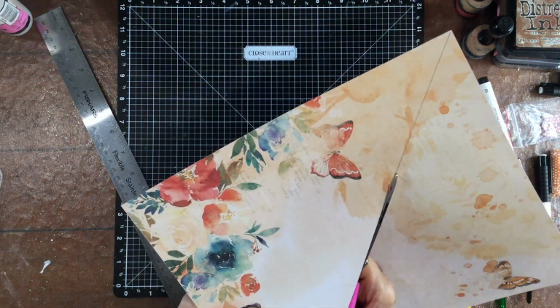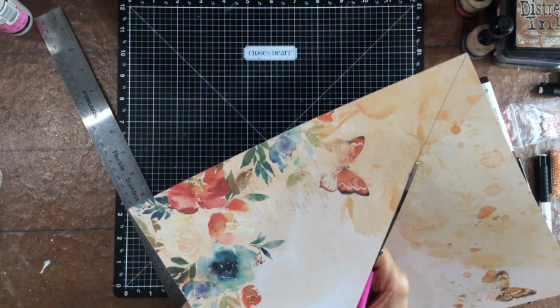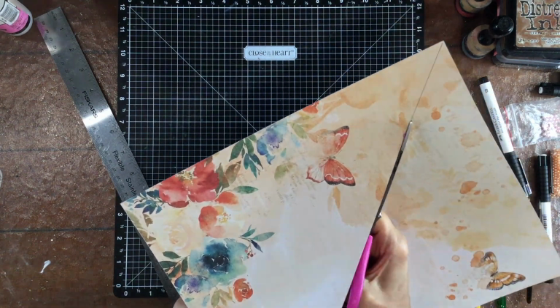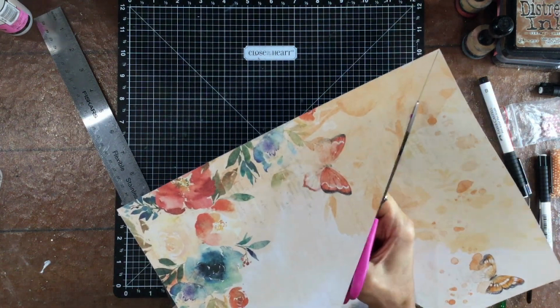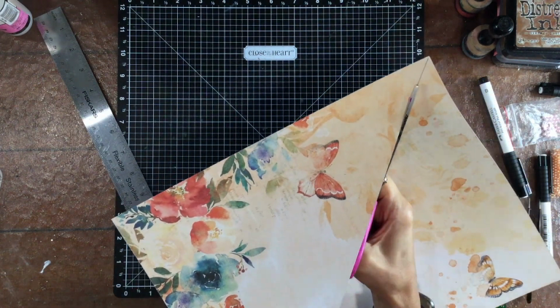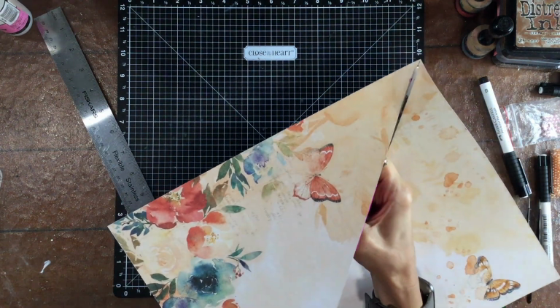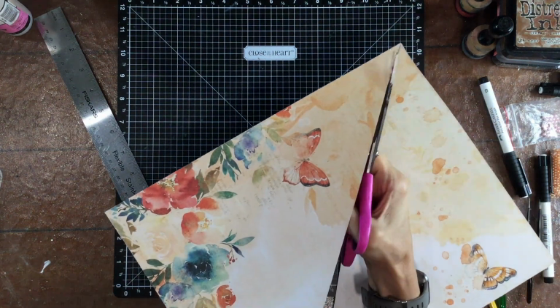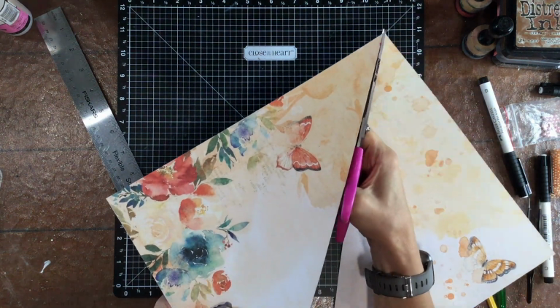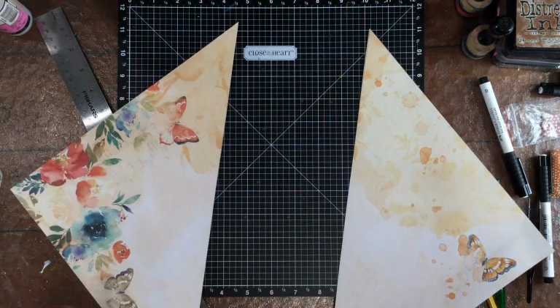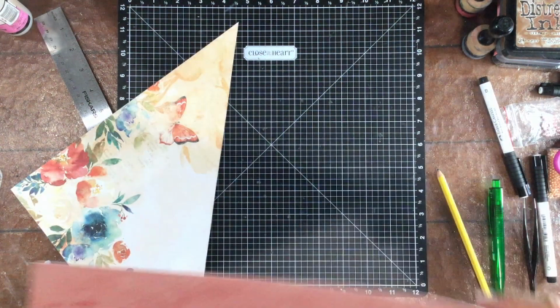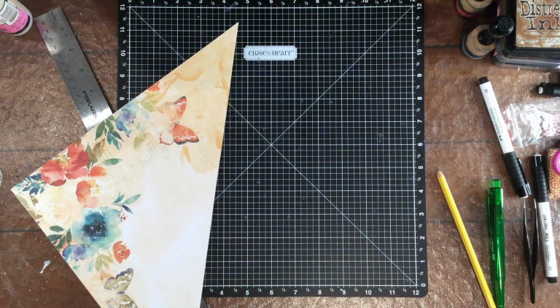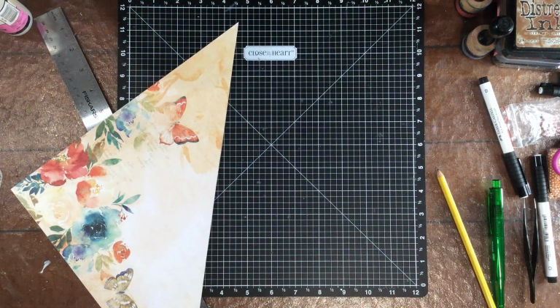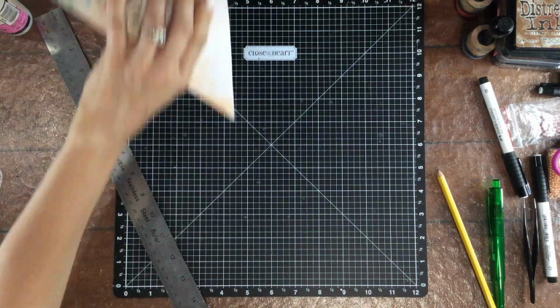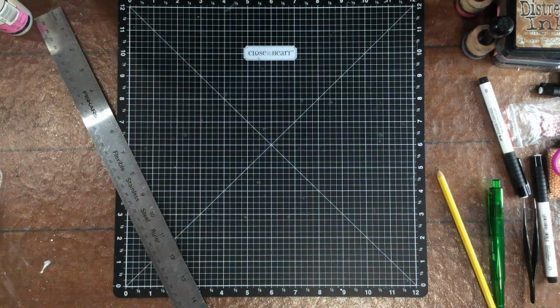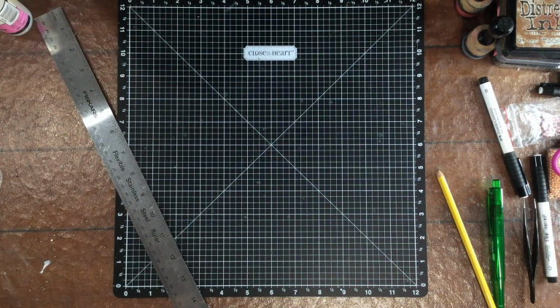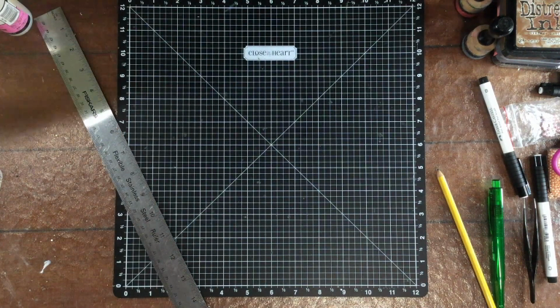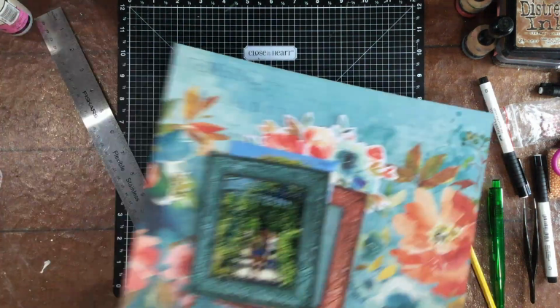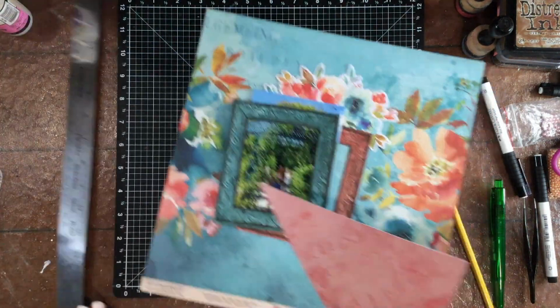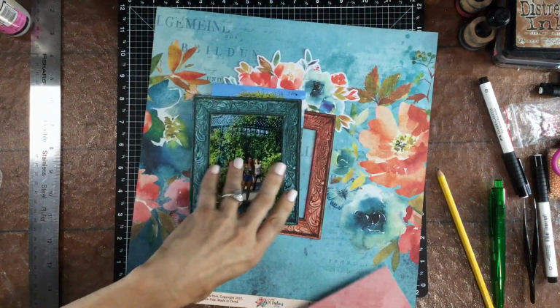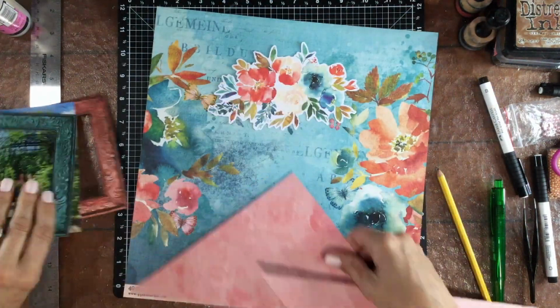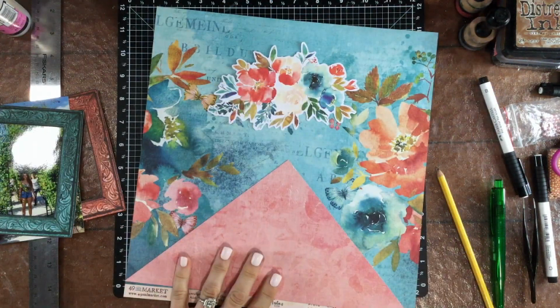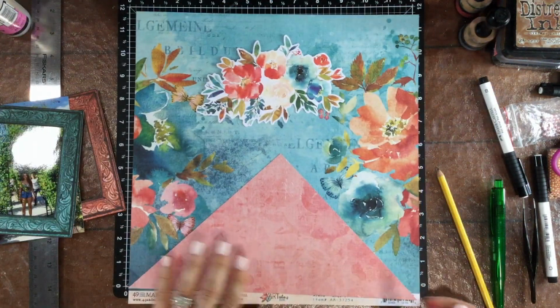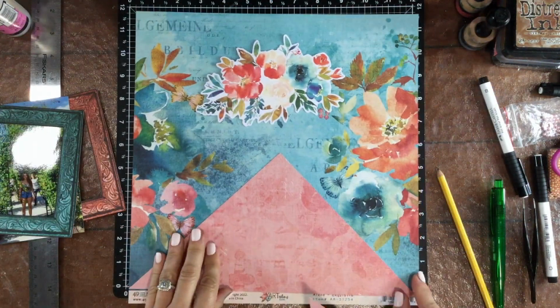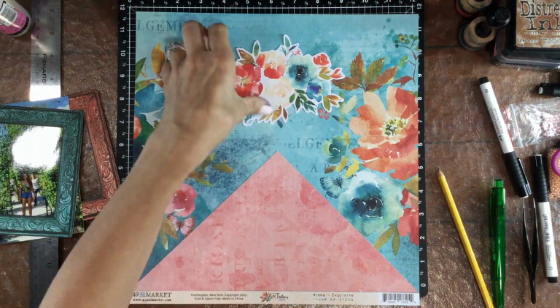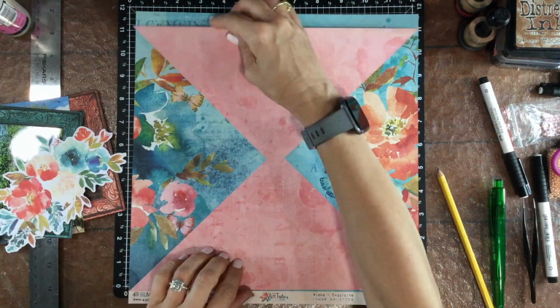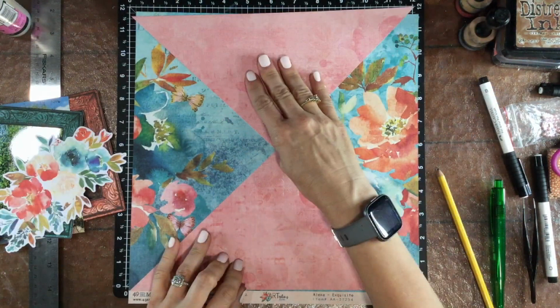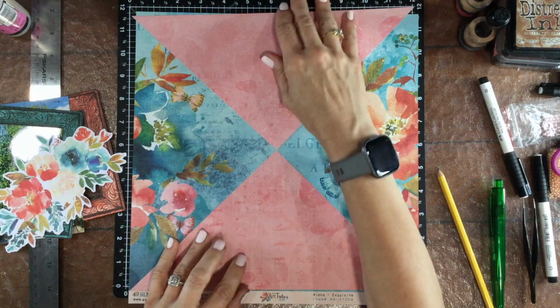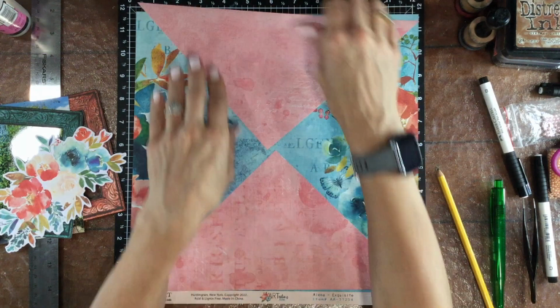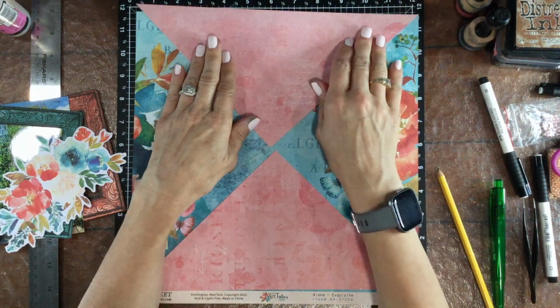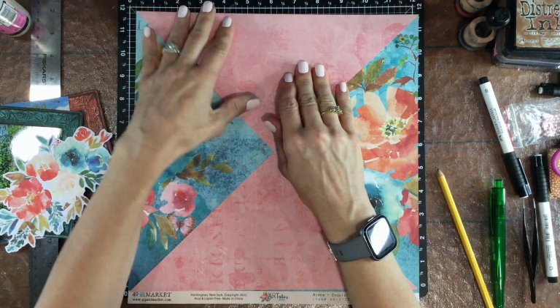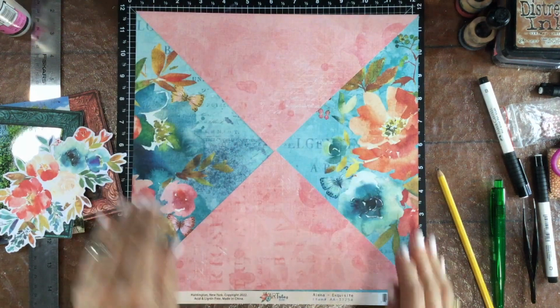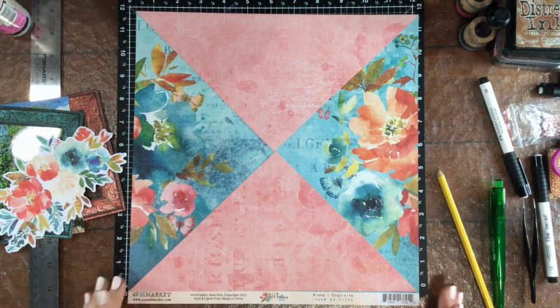In the October kit, we received a collection from 49 and Market called Art Options Alina, and it has the most beautiful combination of teal and pink and coral.